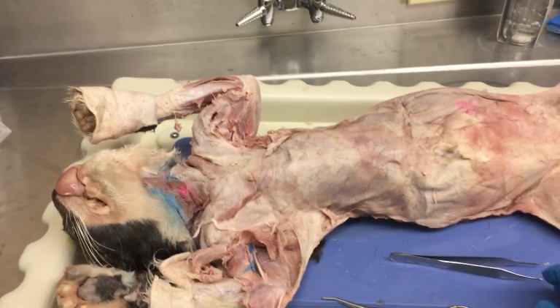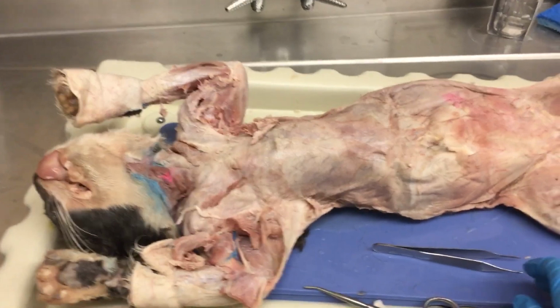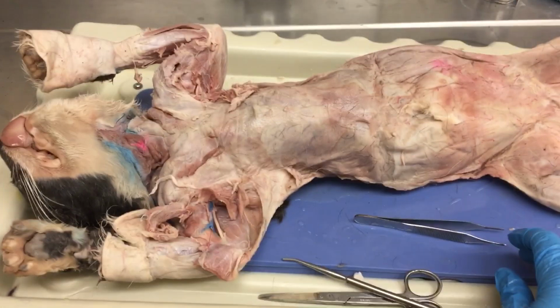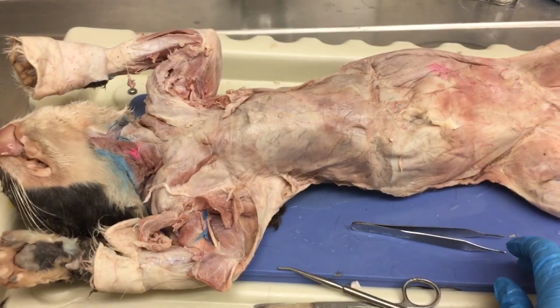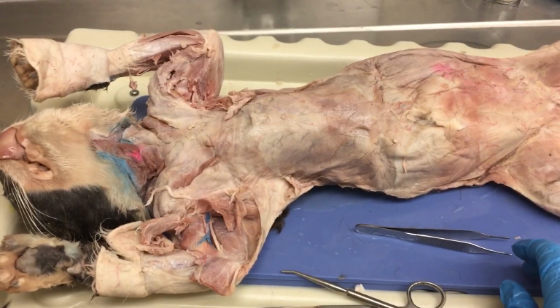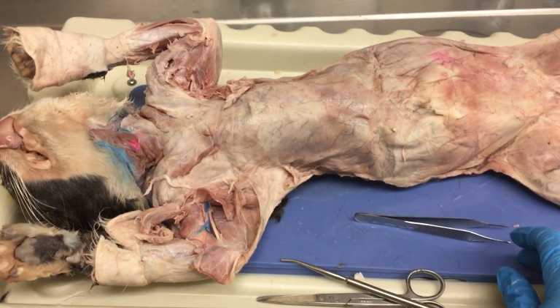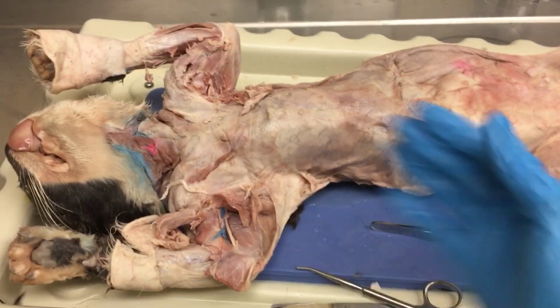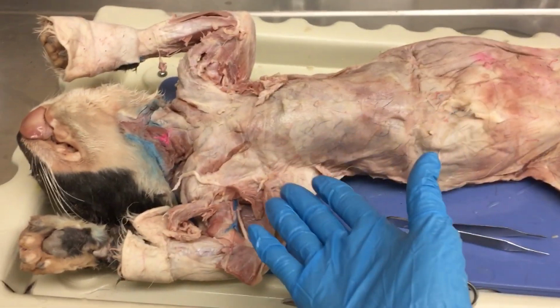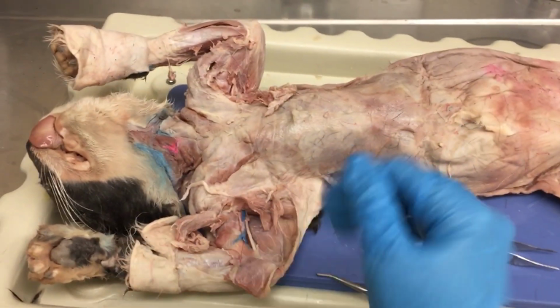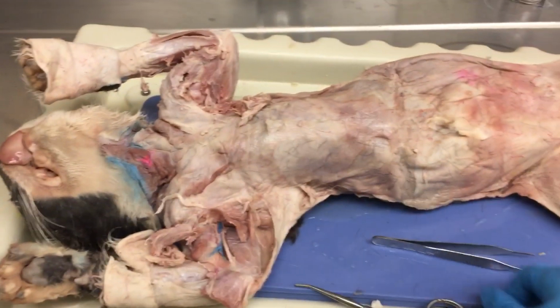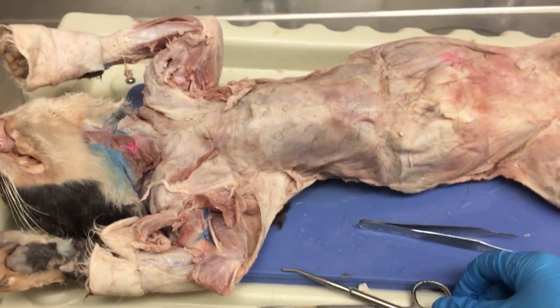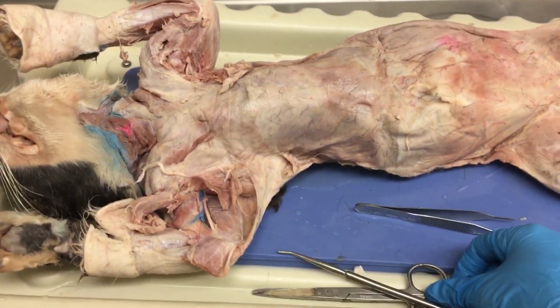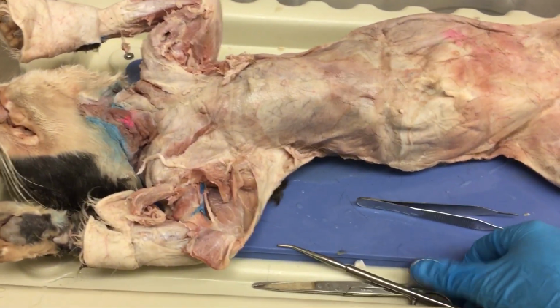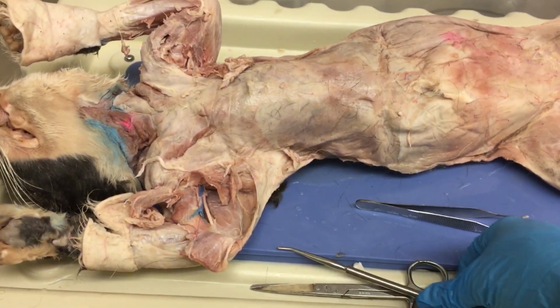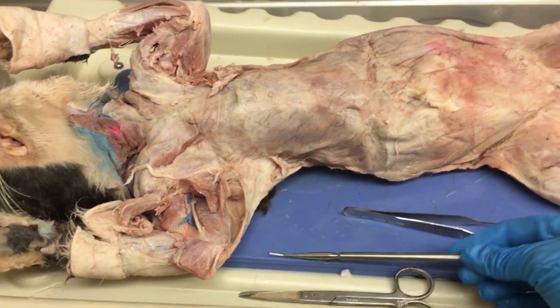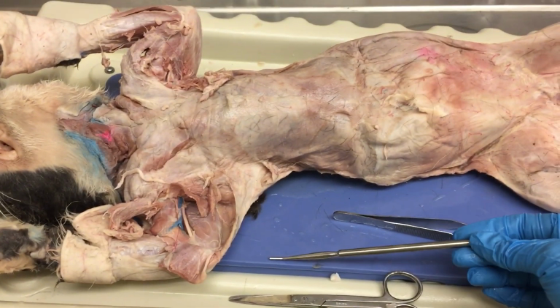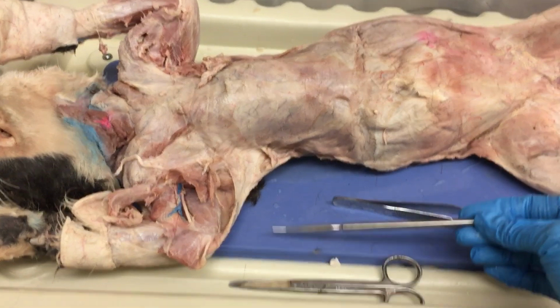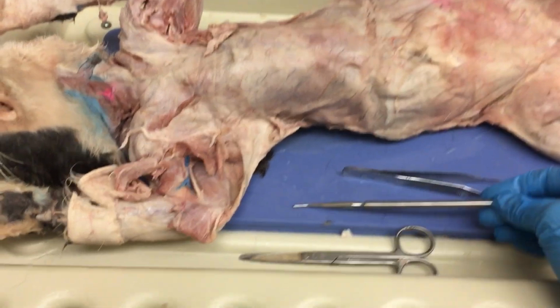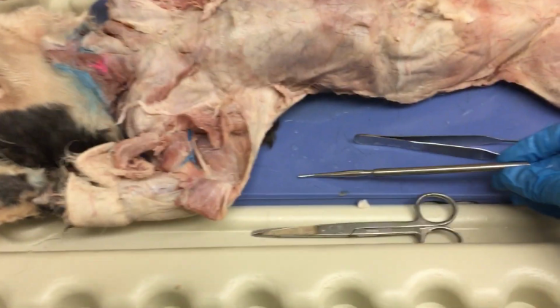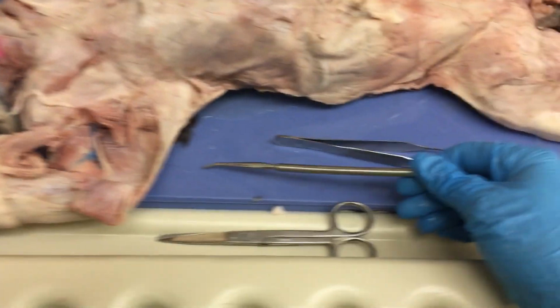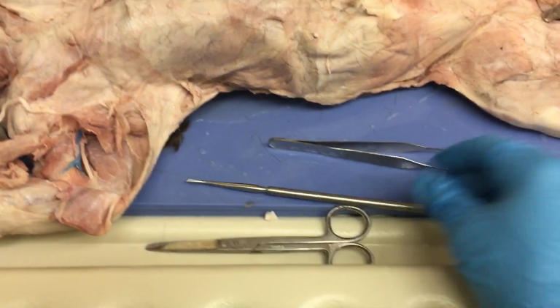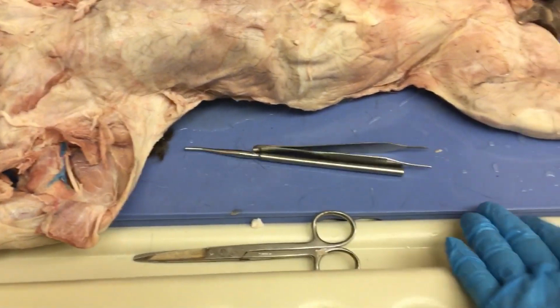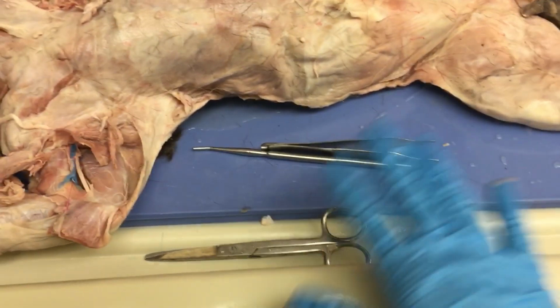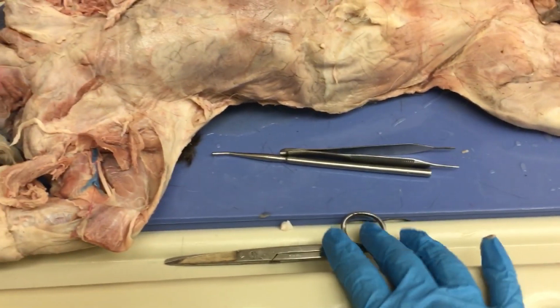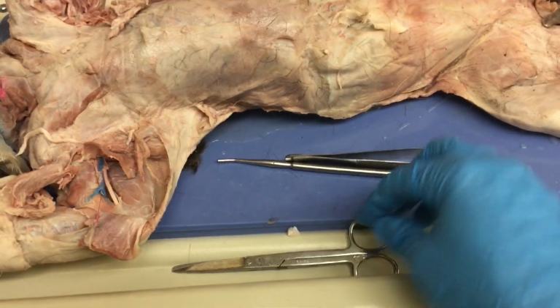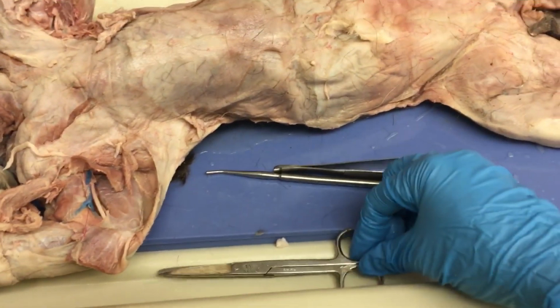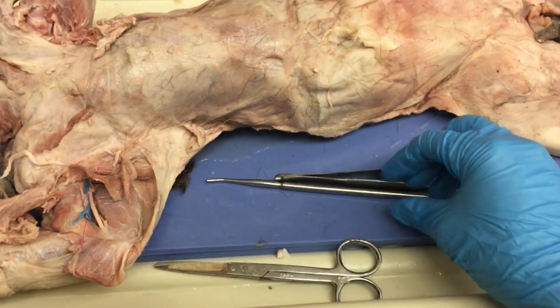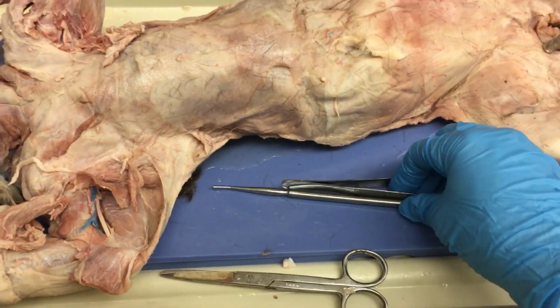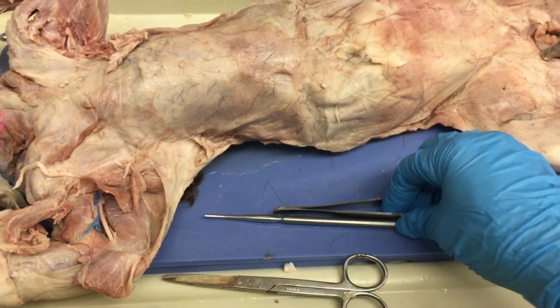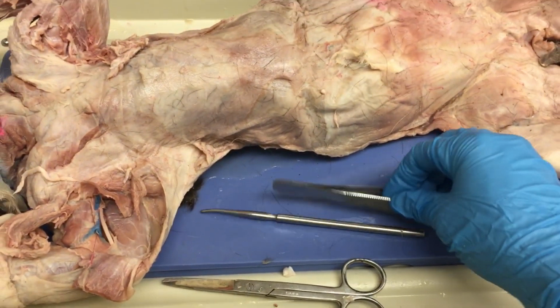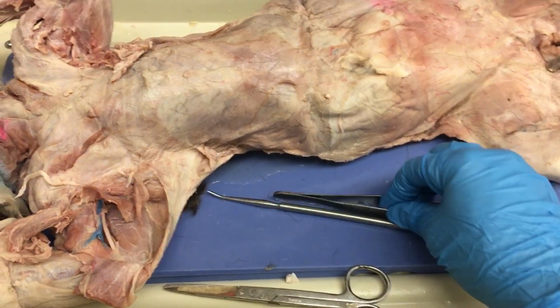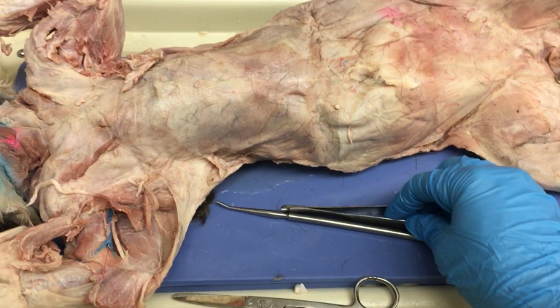Good morning guys. Today we're going to be working on our cat dissections, the first of many. The tools you're going to be using are your dissection pans, a pair of scissors, and some probes and forceps.